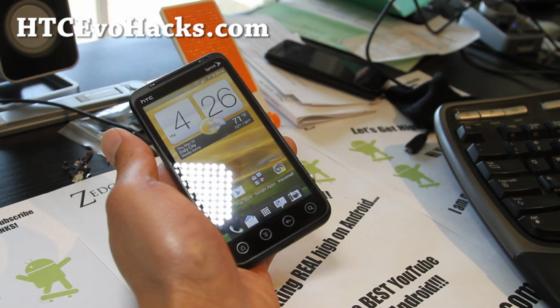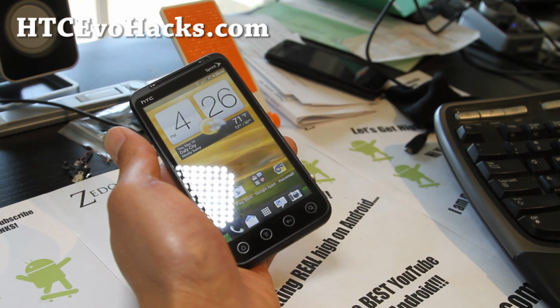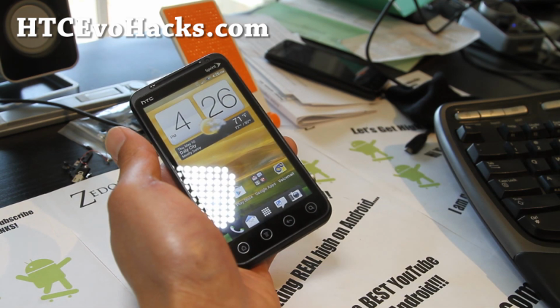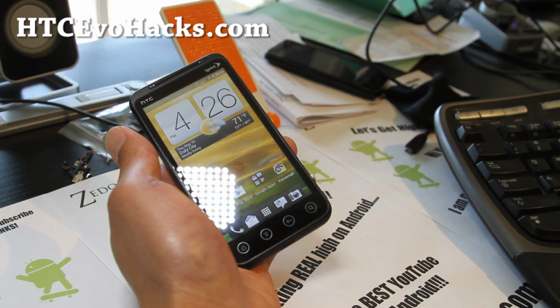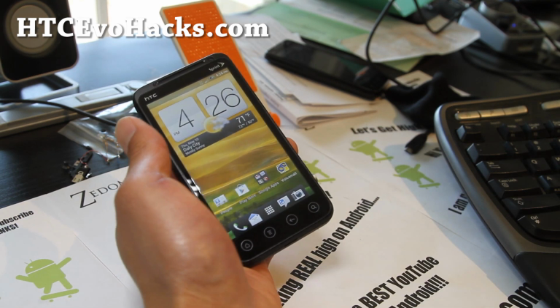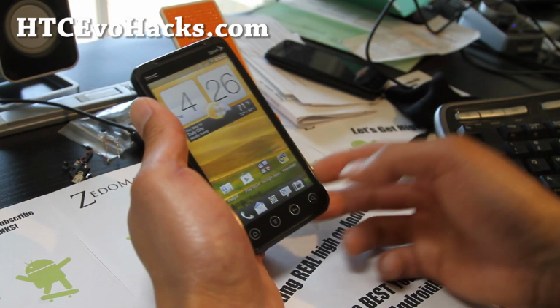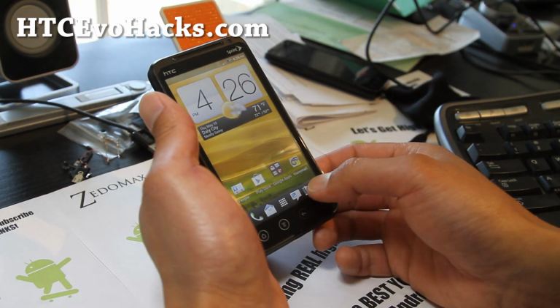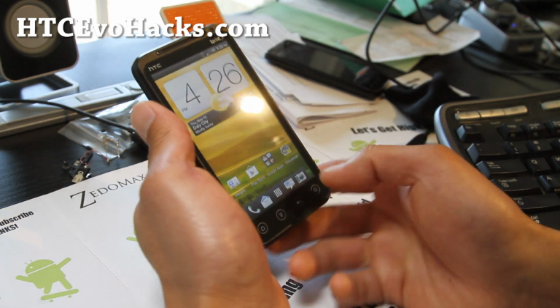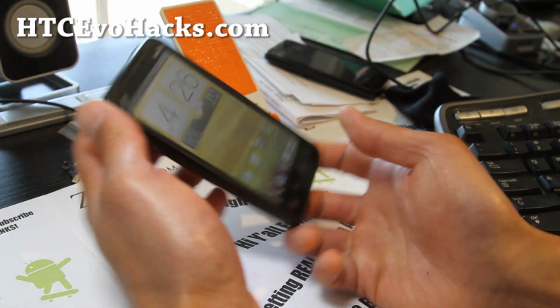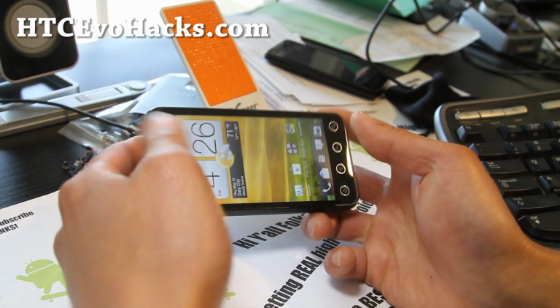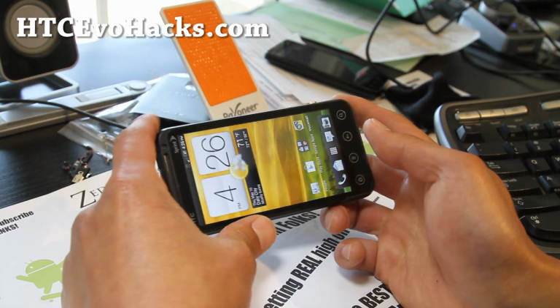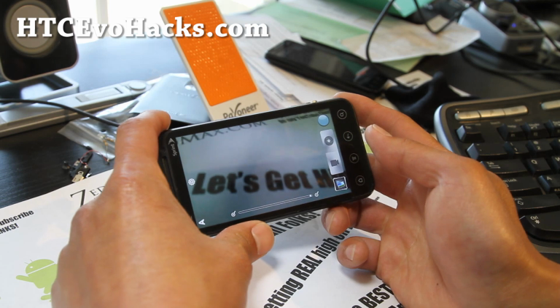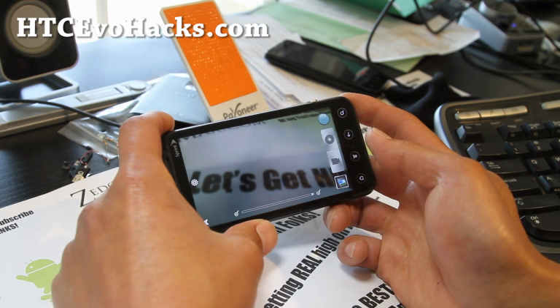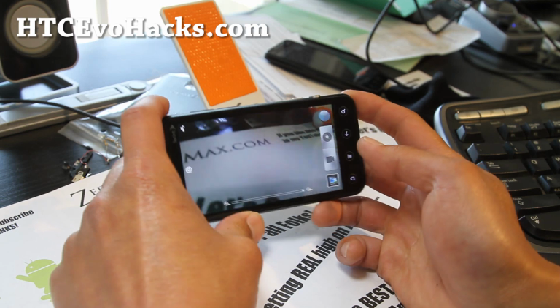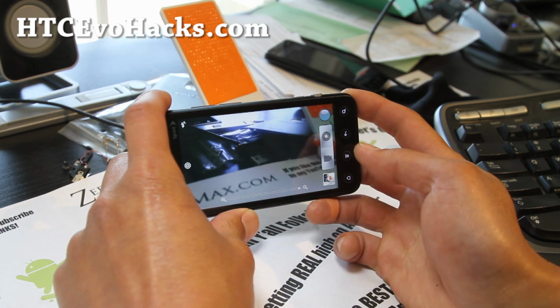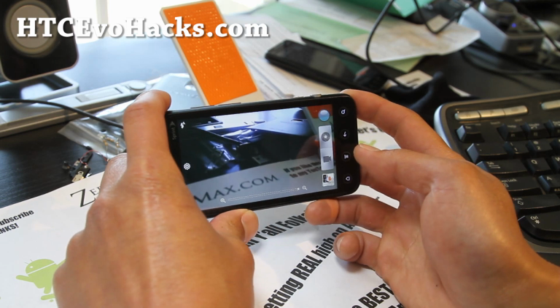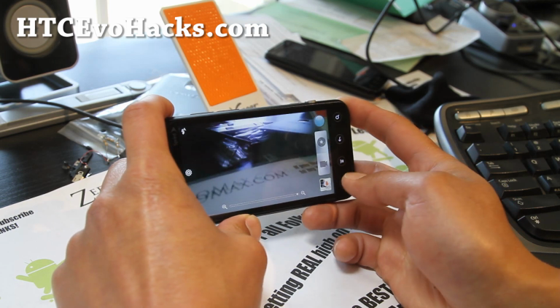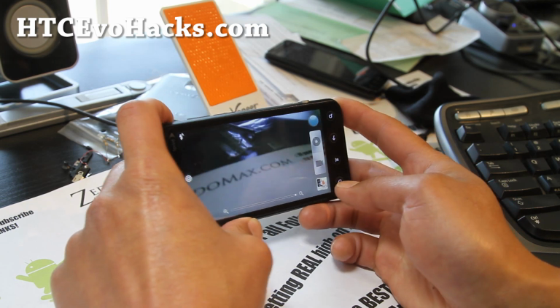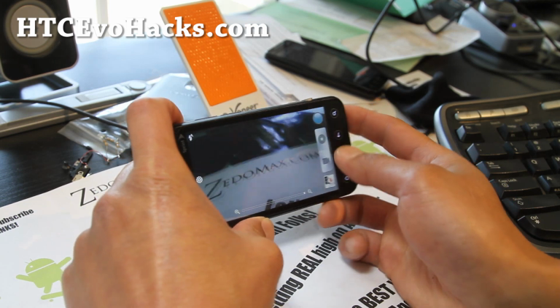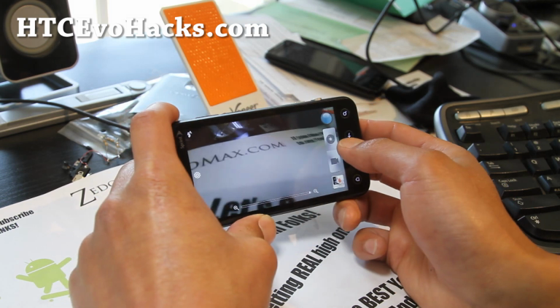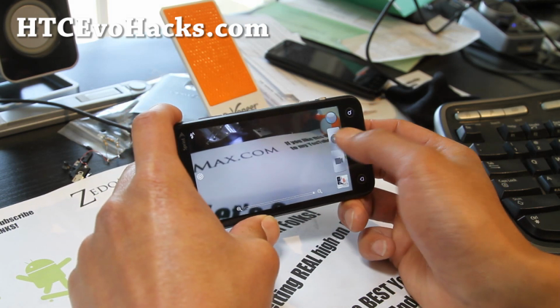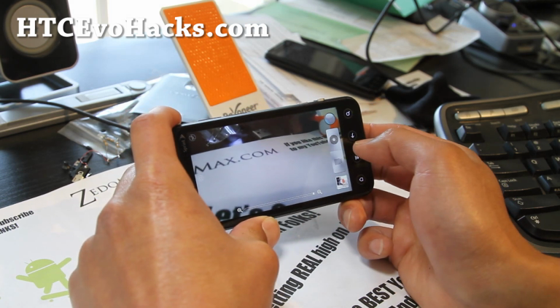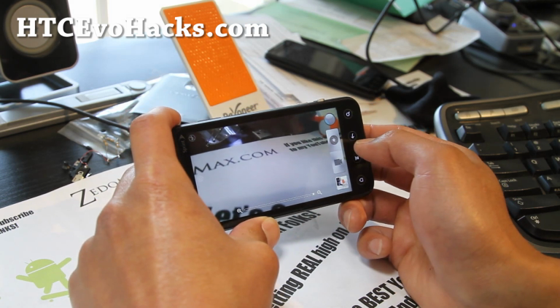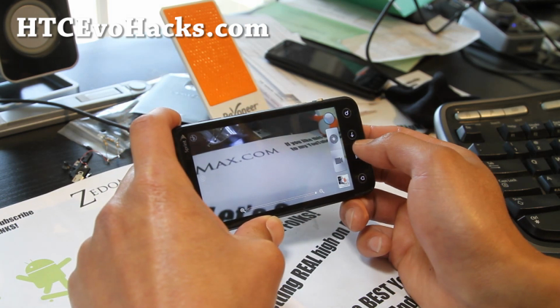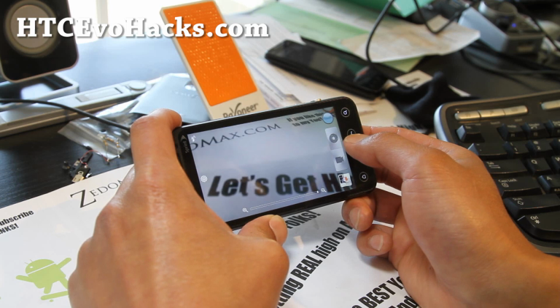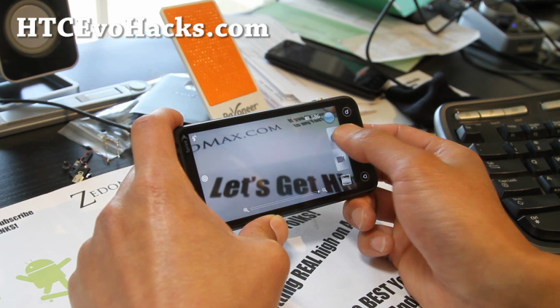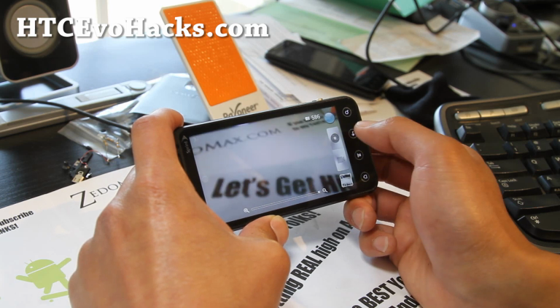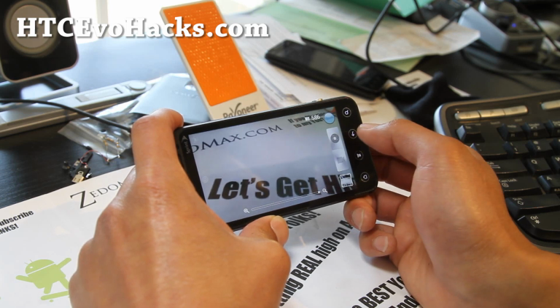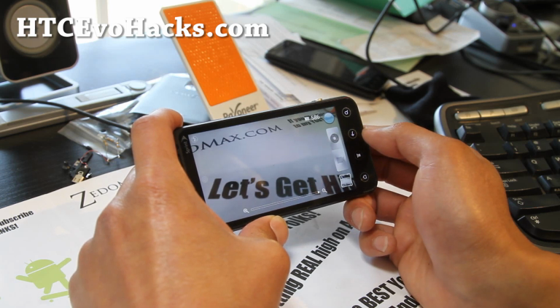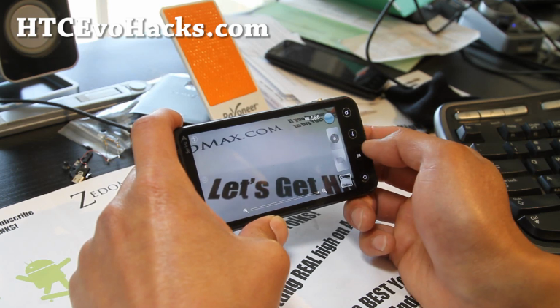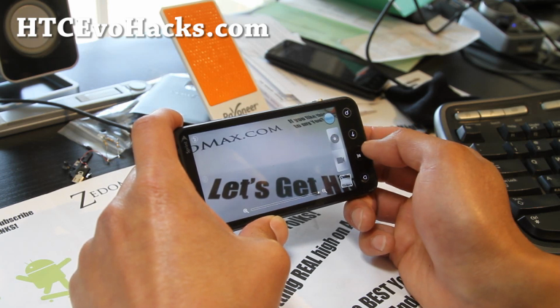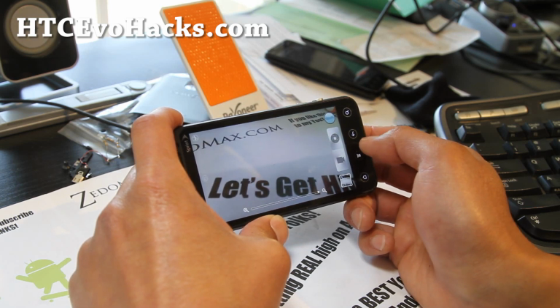If you have an EVO 3D or 4G, don't forget to sign up for my email list at HCCEvoHacks.com. We update you once or twice a week, and I don't share your email with anyone else.